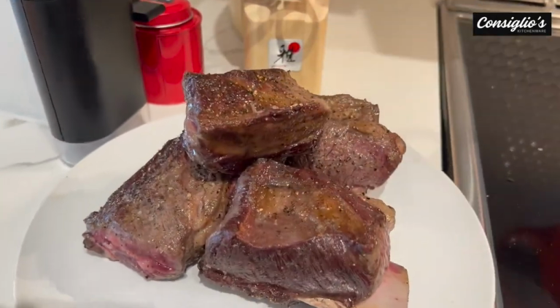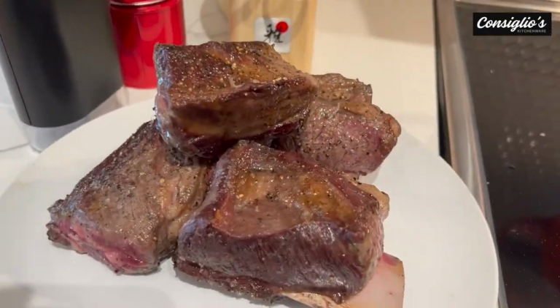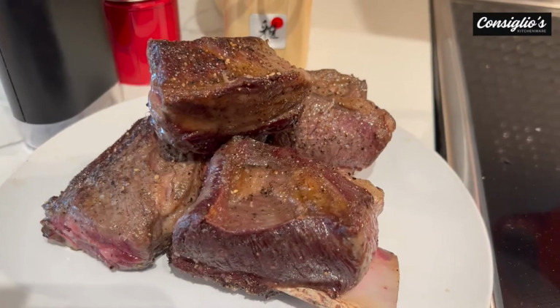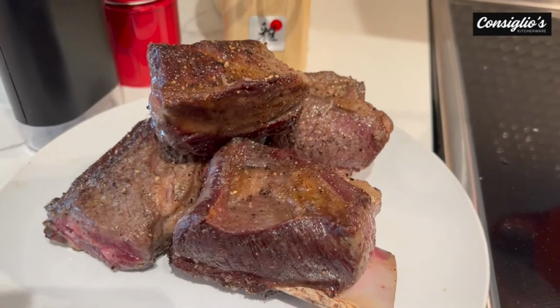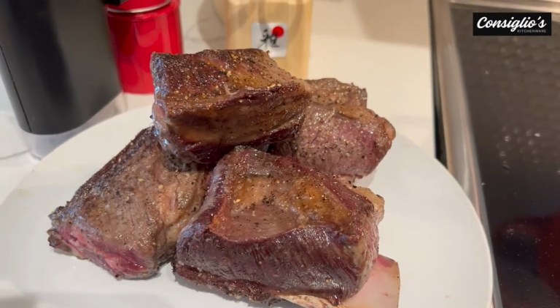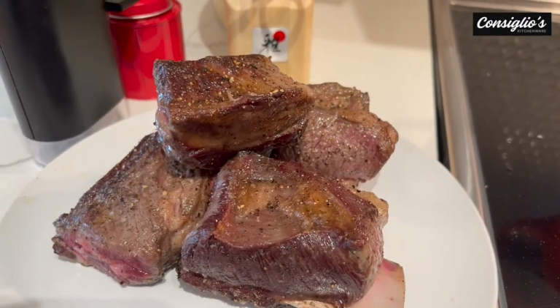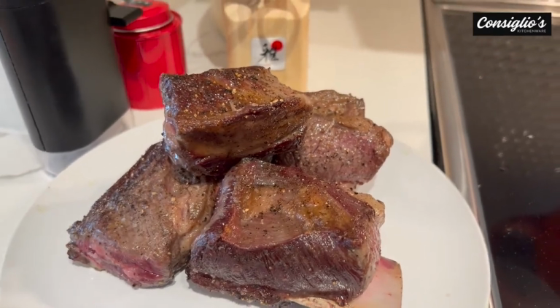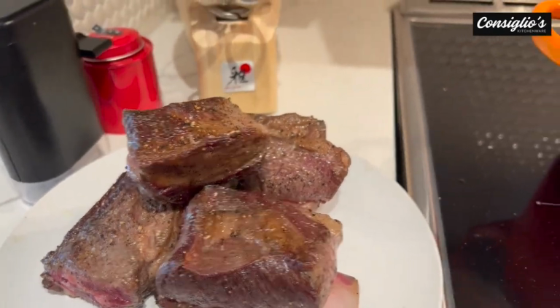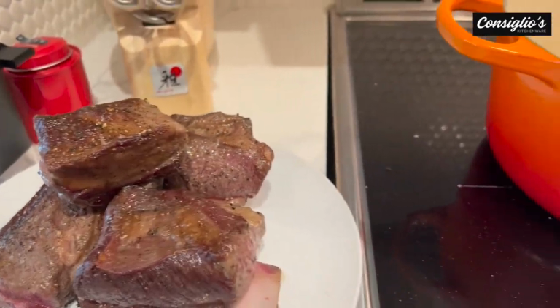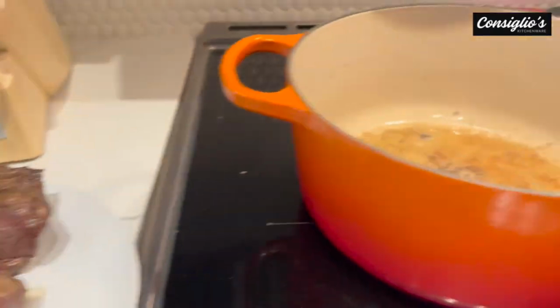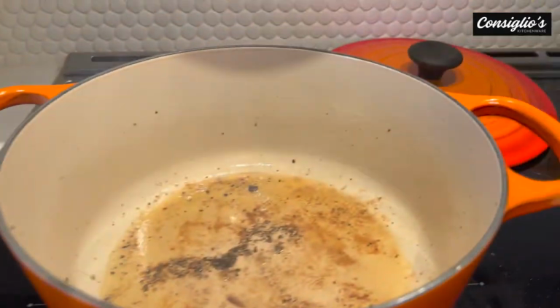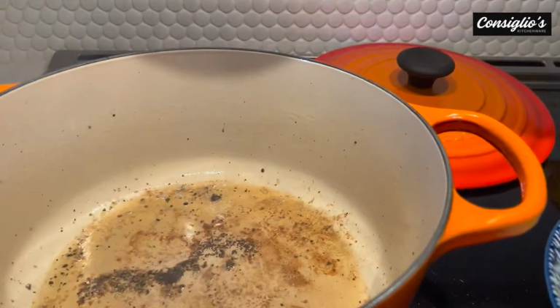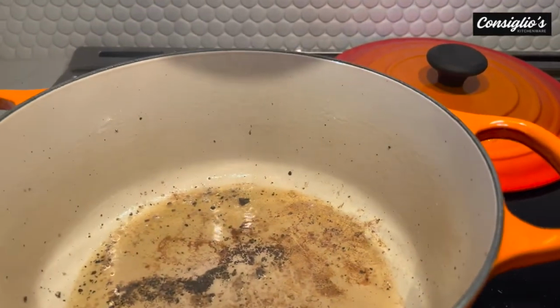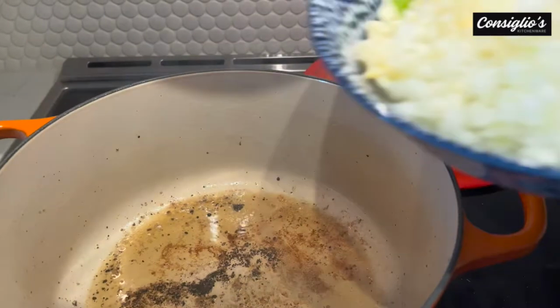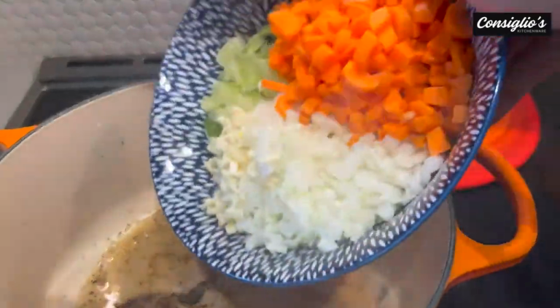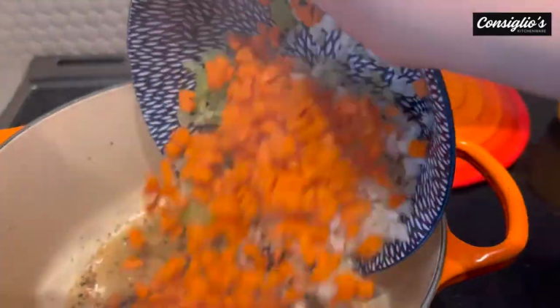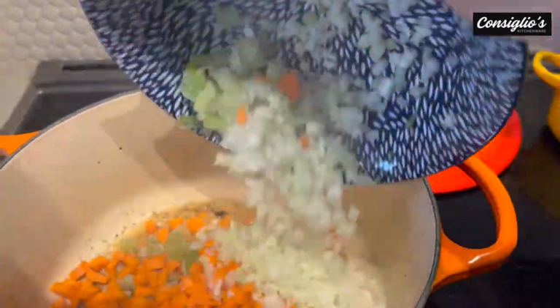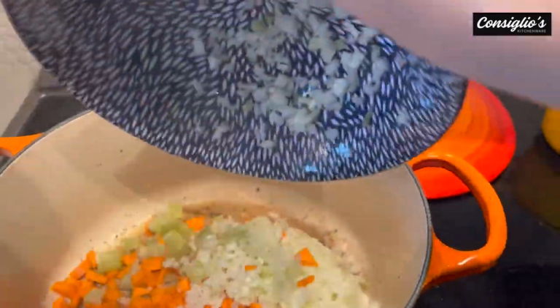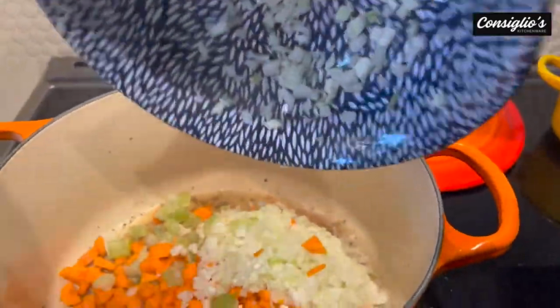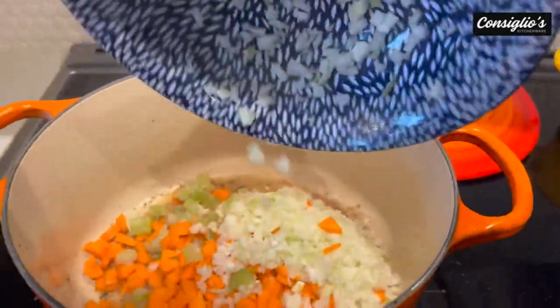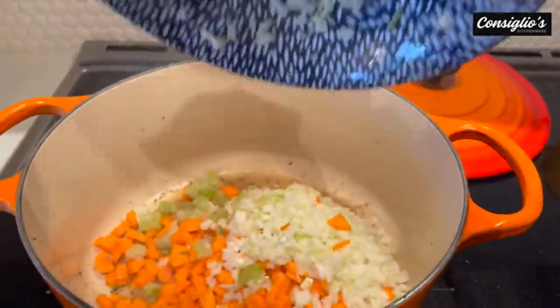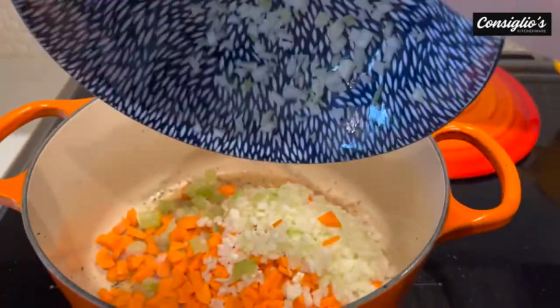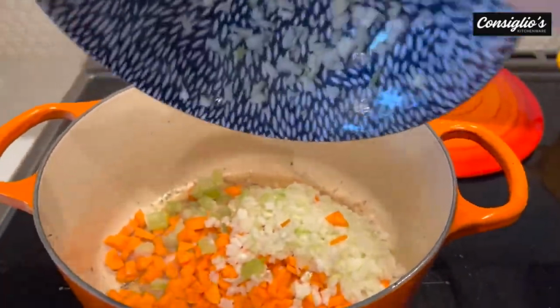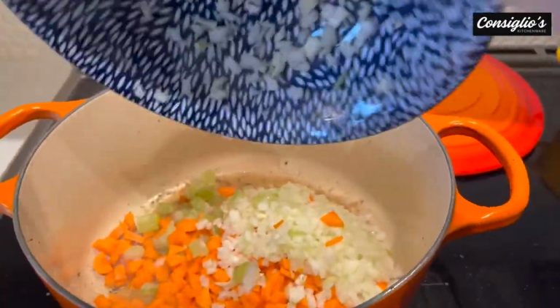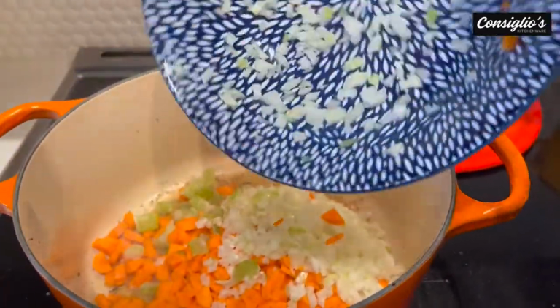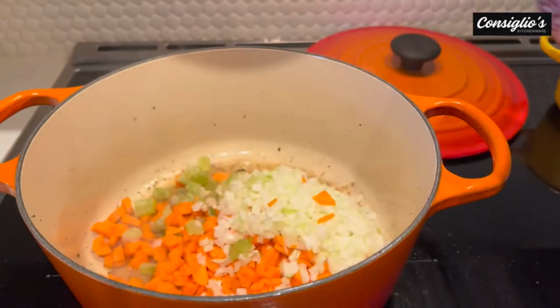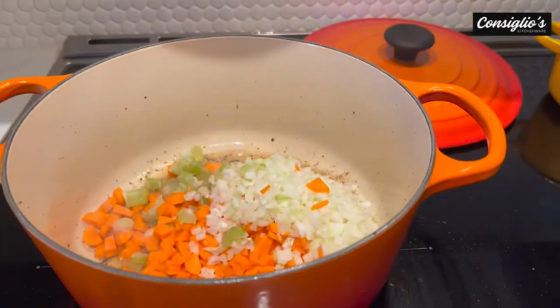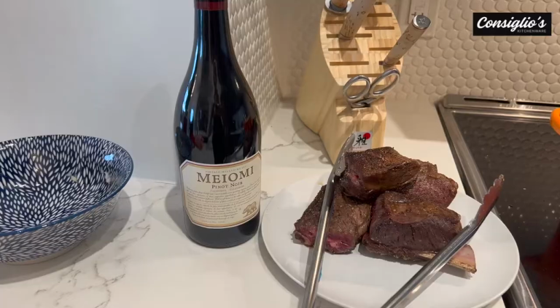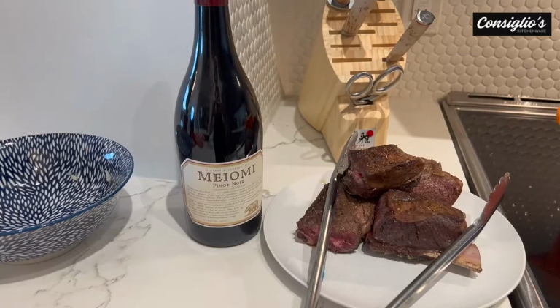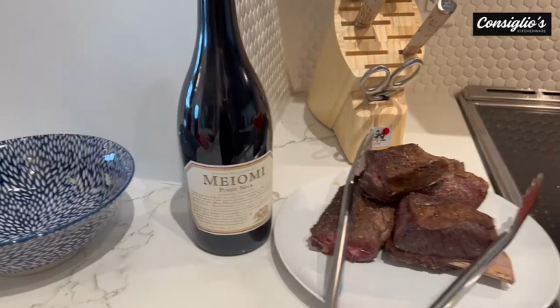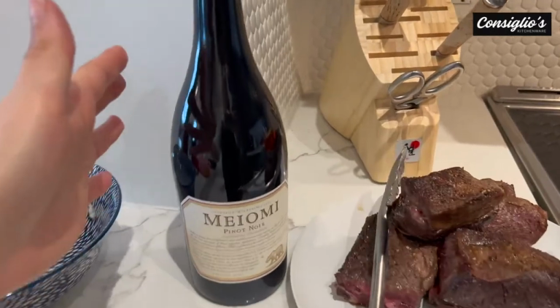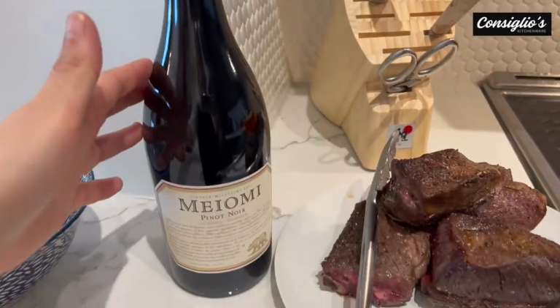Look at that. Then to the pan we are going to add in right away all of our mirepoix. We're going to cook this down for about 10 minutes or so.